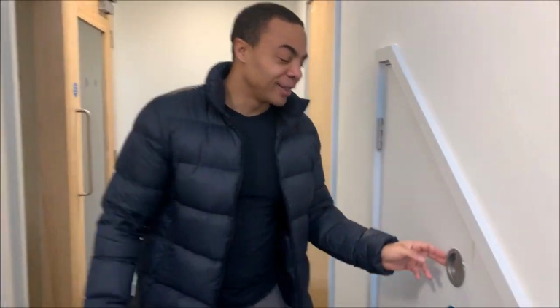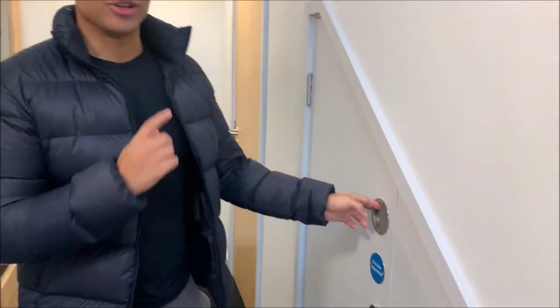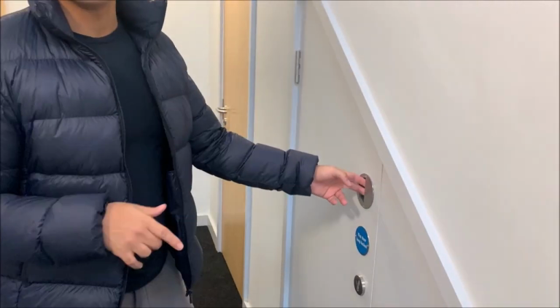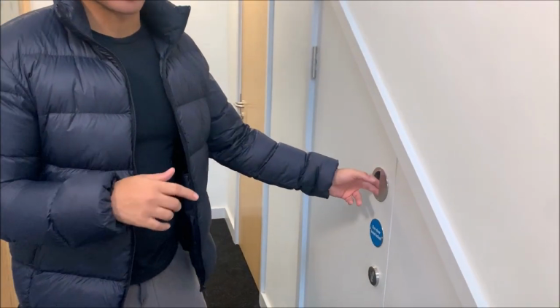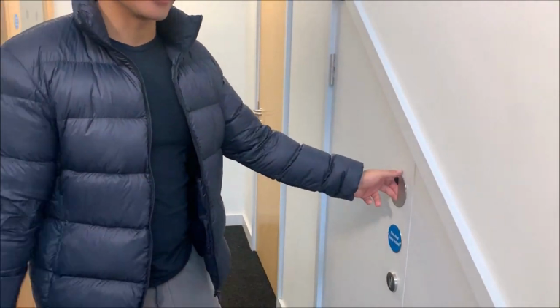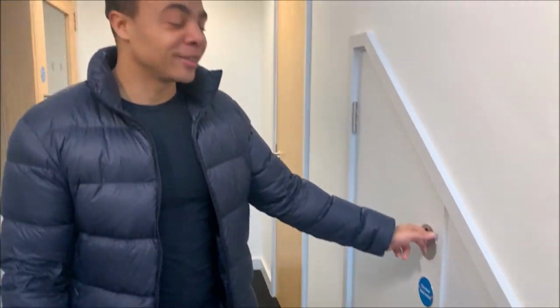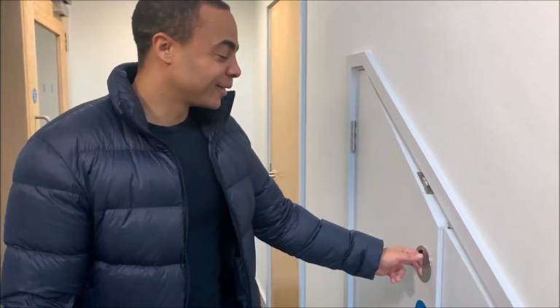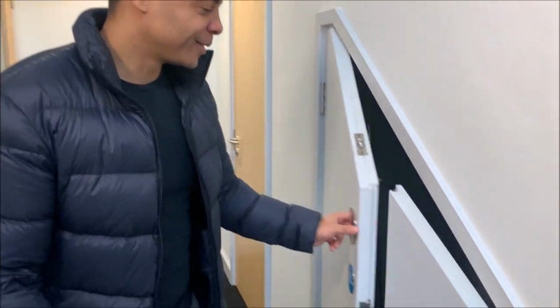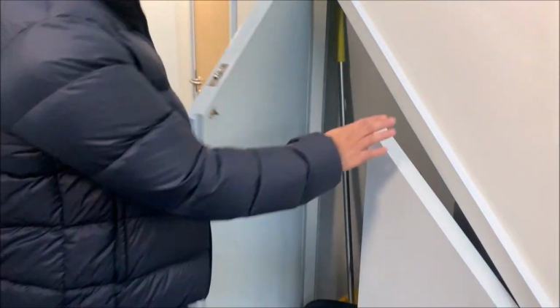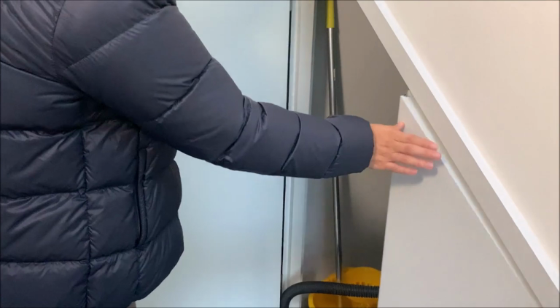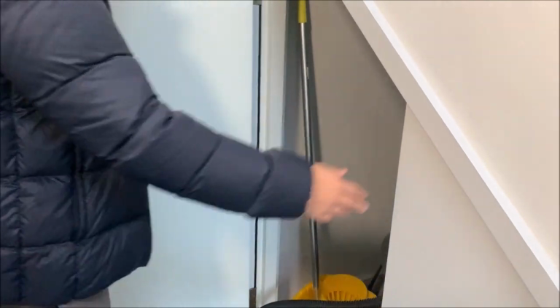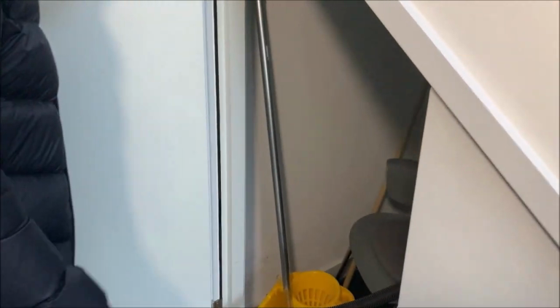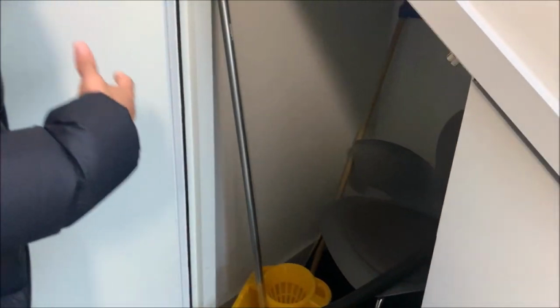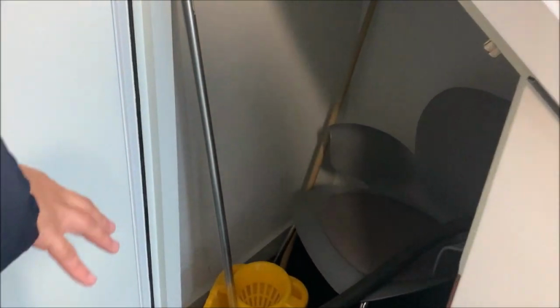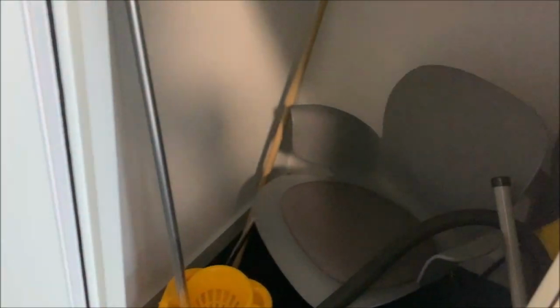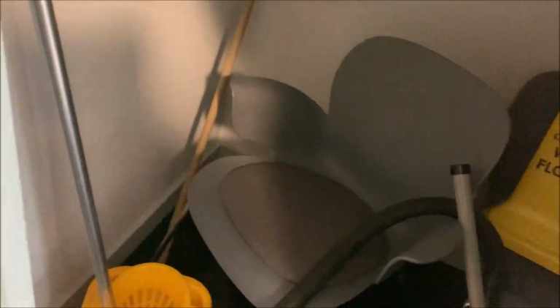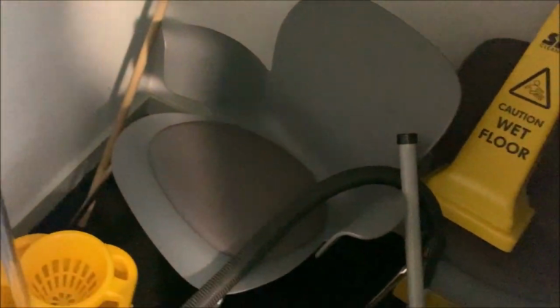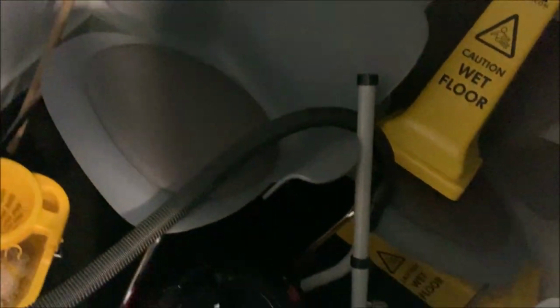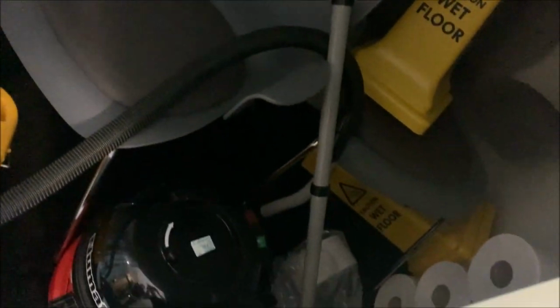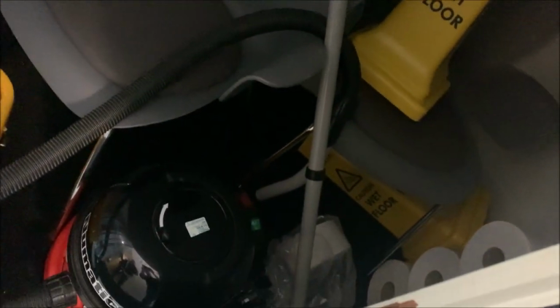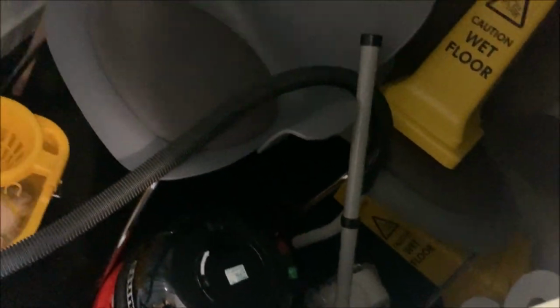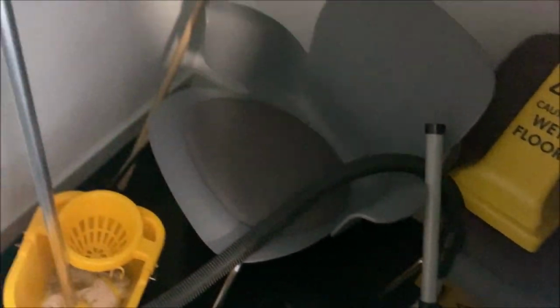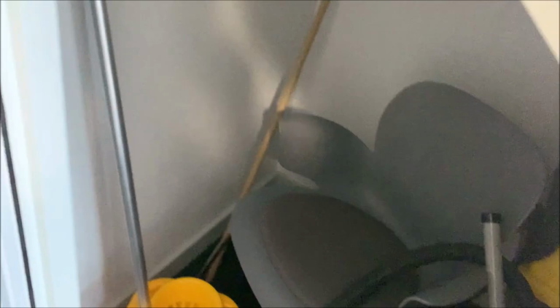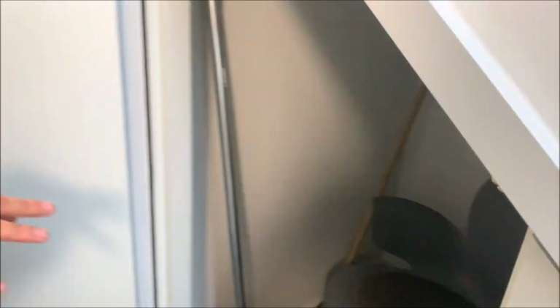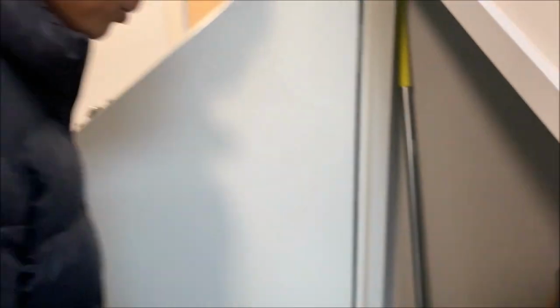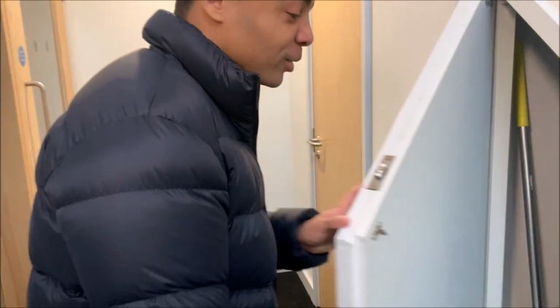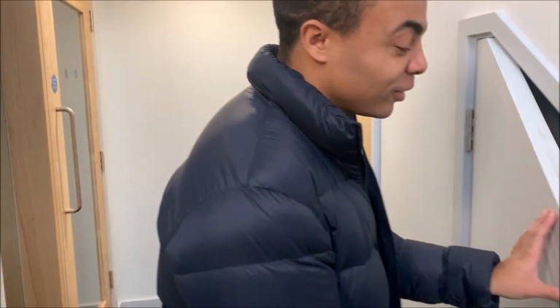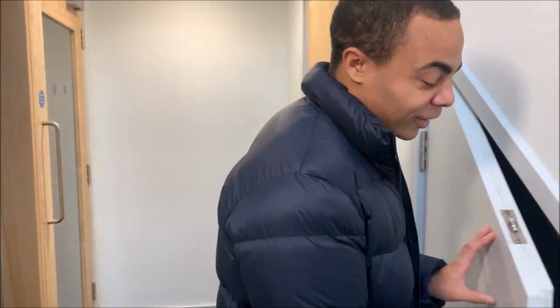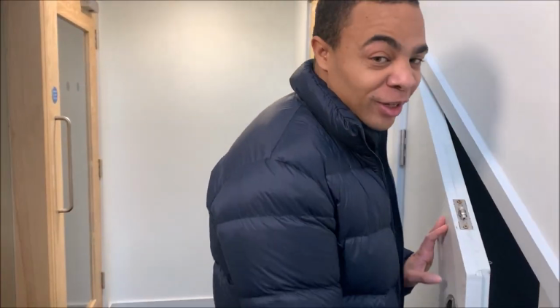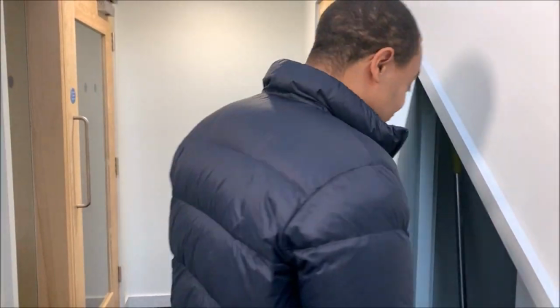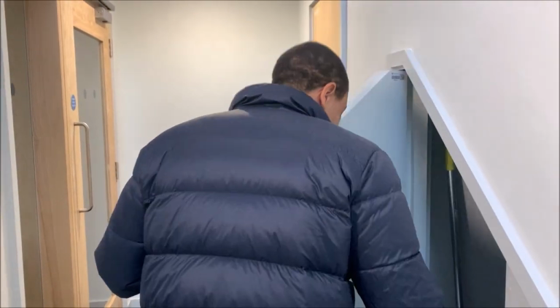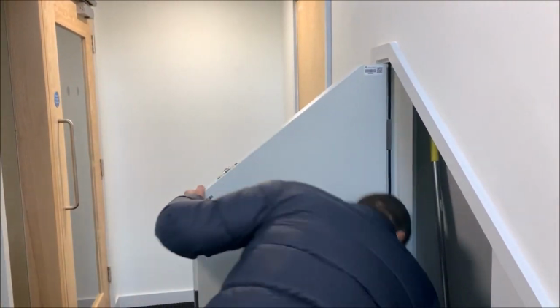I only knew this existed like yesterday. This is where you have stuff in there, like your hoover, toilet papers and stuff. I mean, you can have a little mini den in there as well.